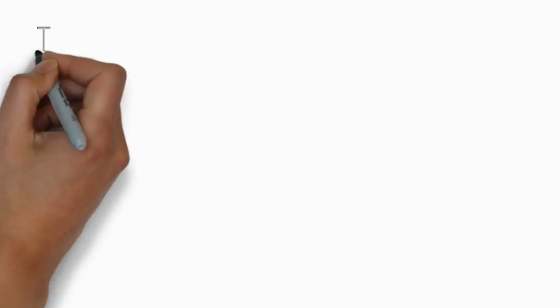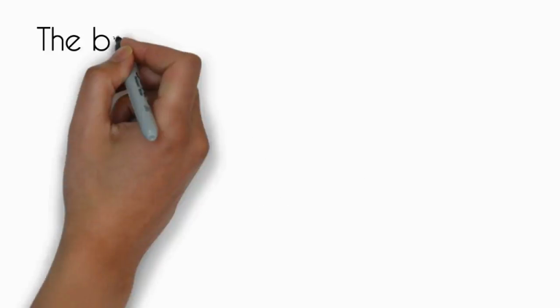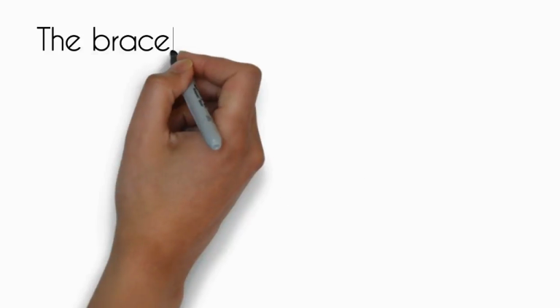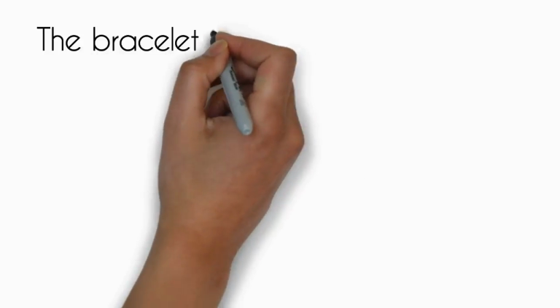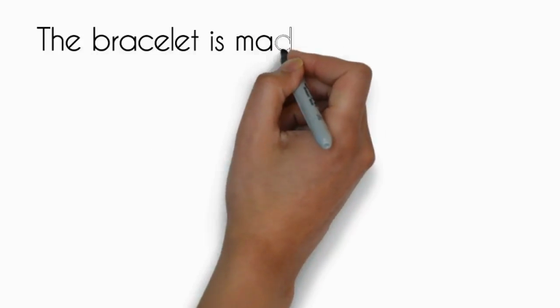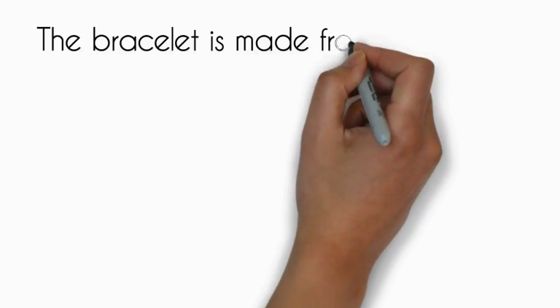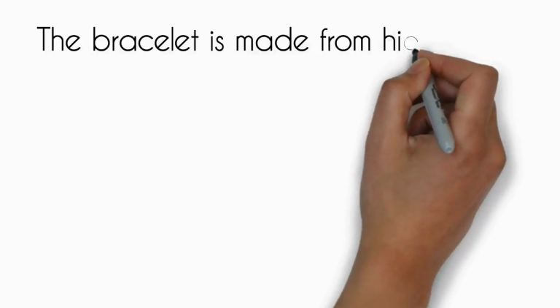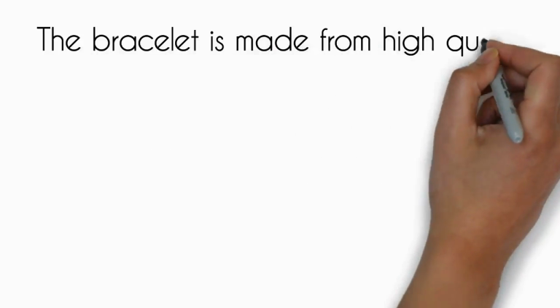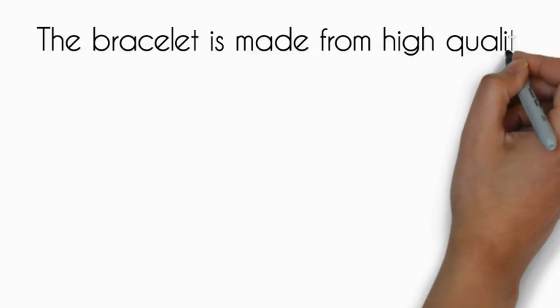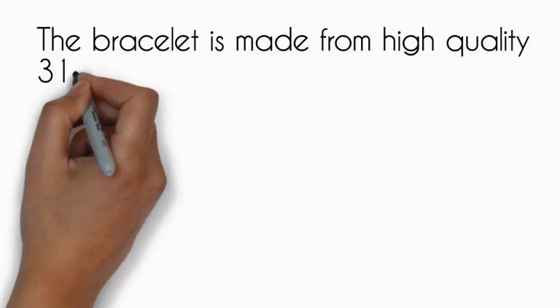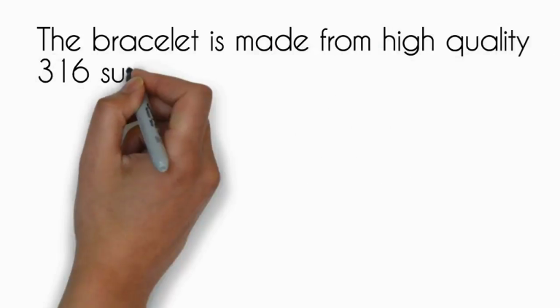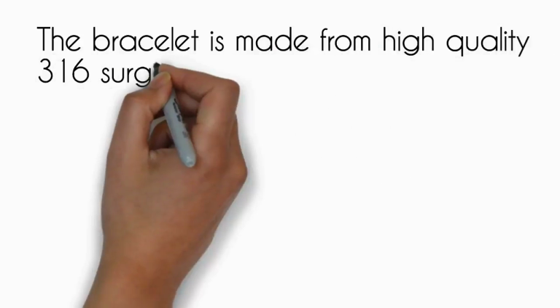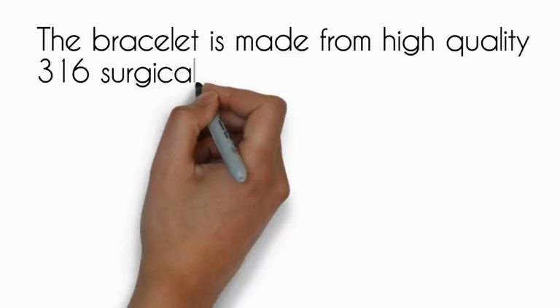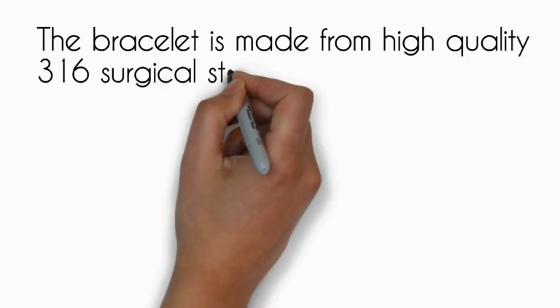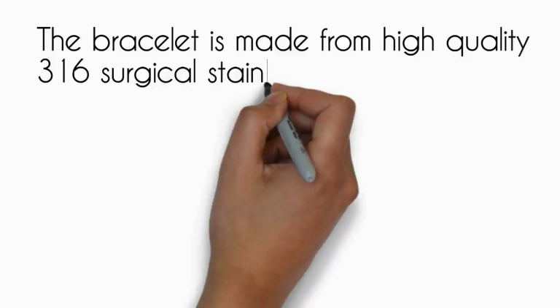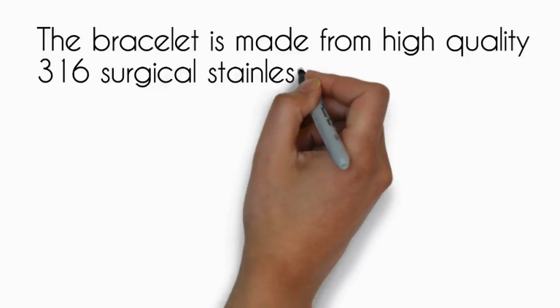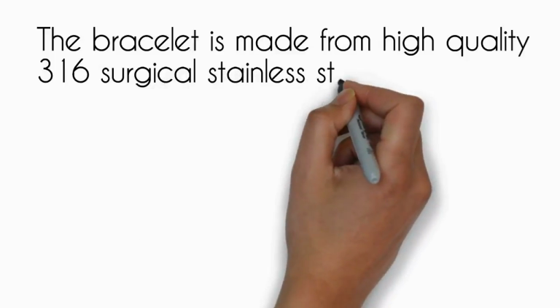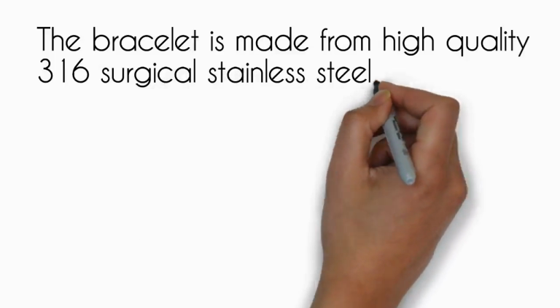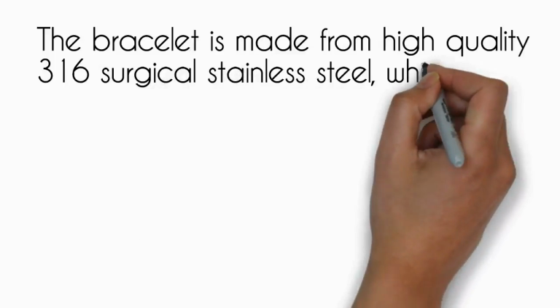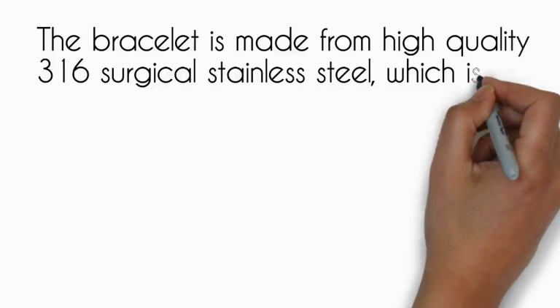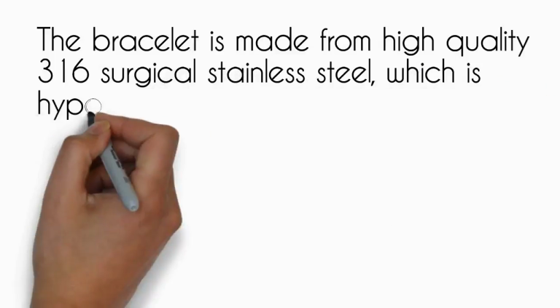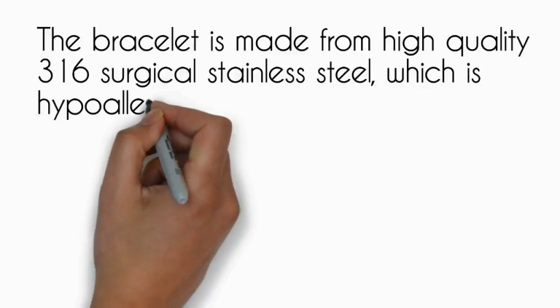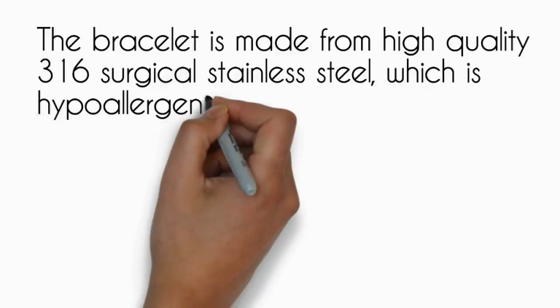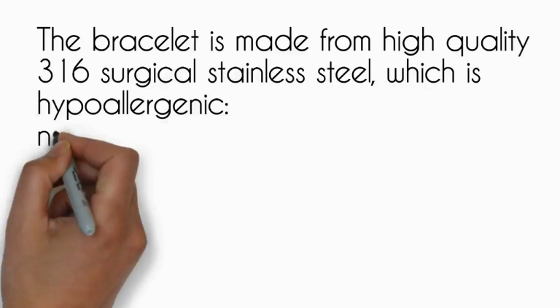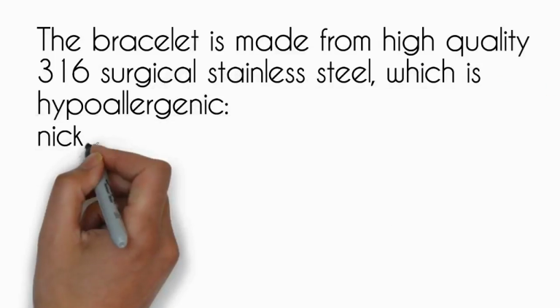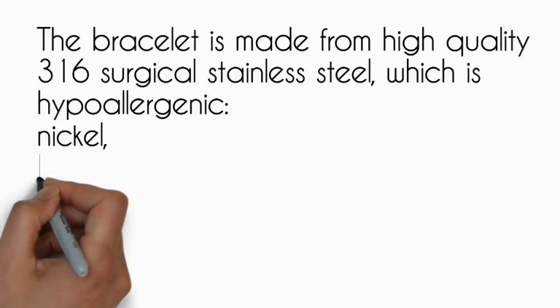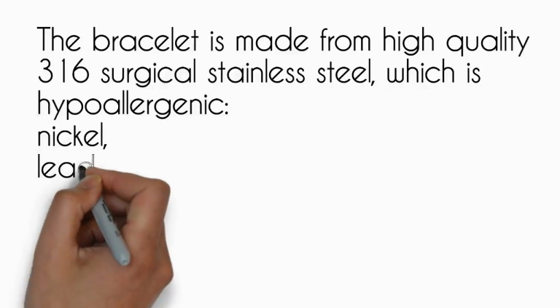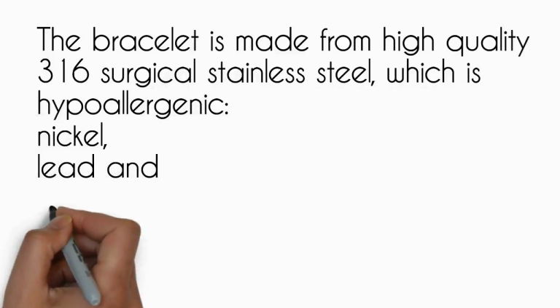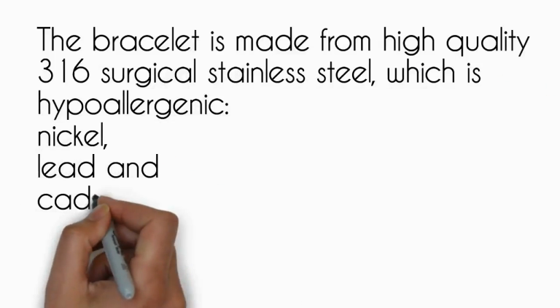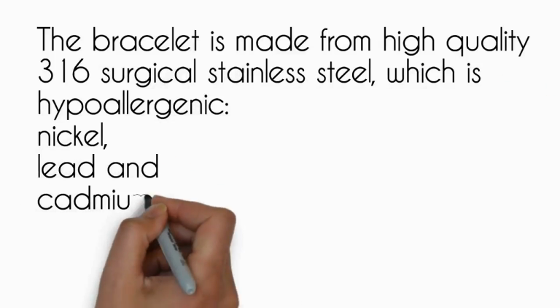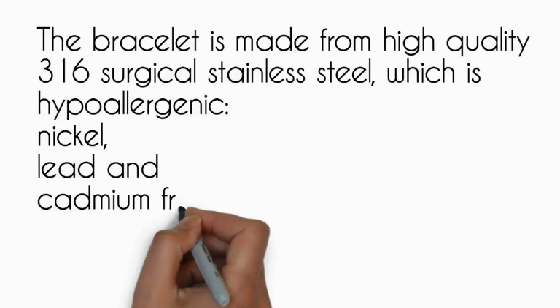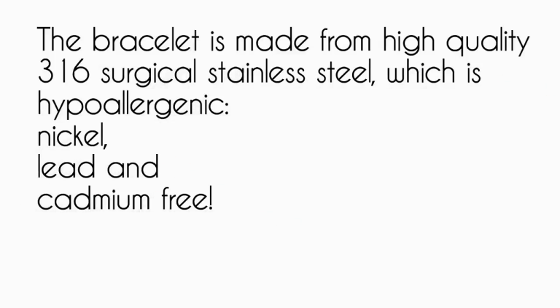The bracelet is made from high quality 316 surgical stainless steel, which is hypoallergenic, nickel, lead and cadmium free.